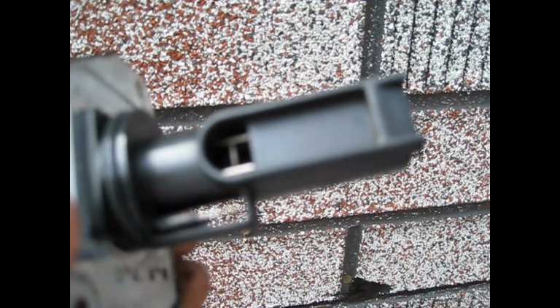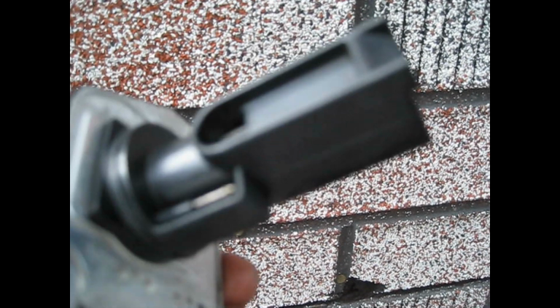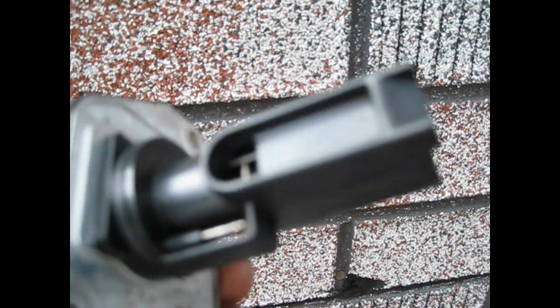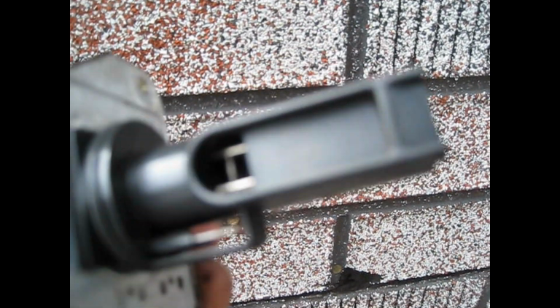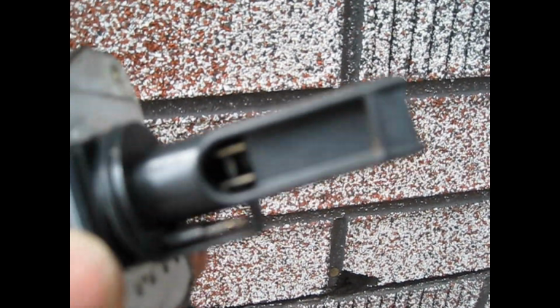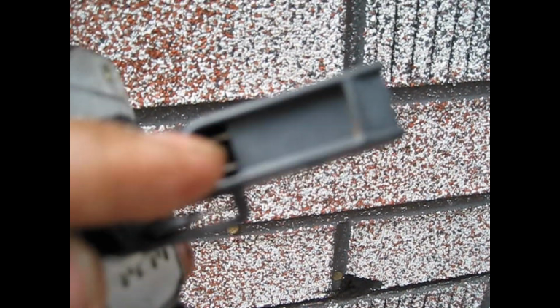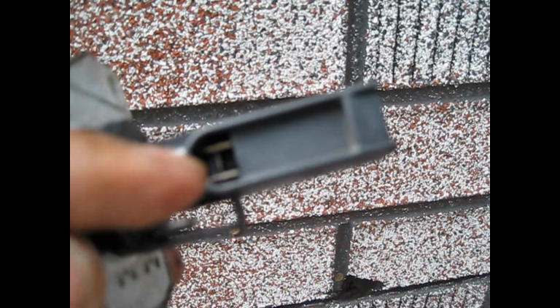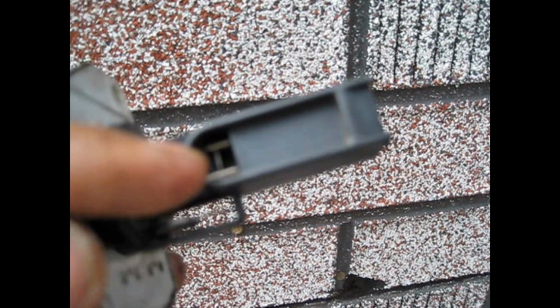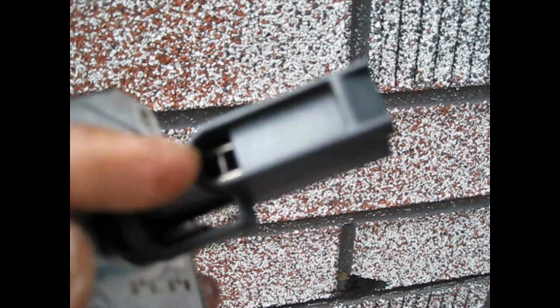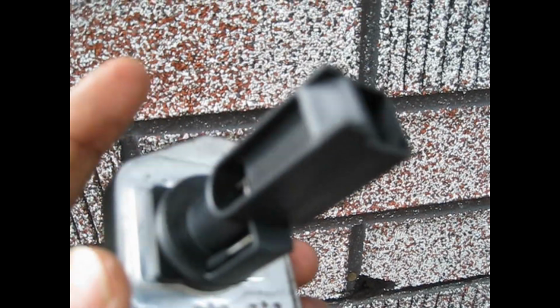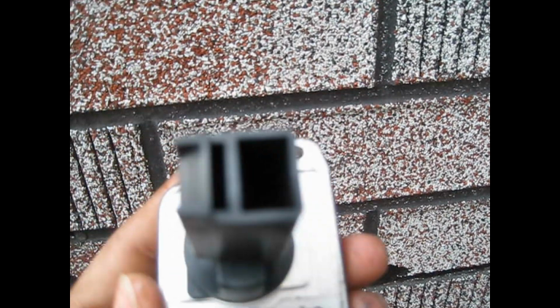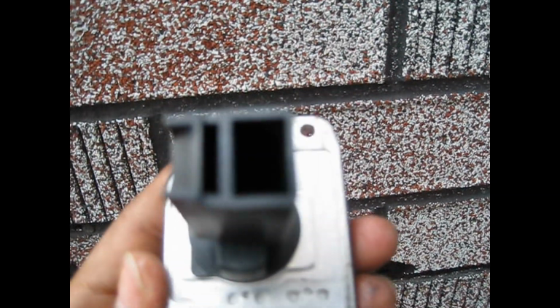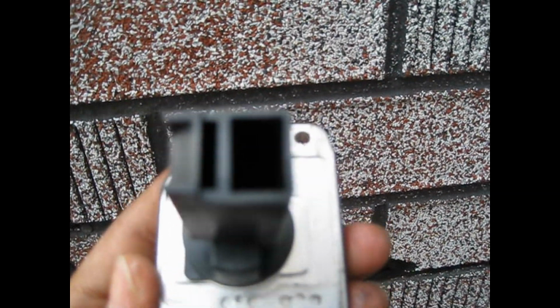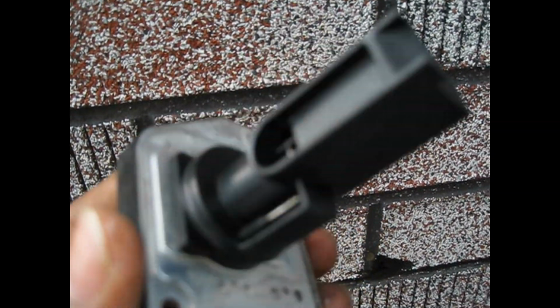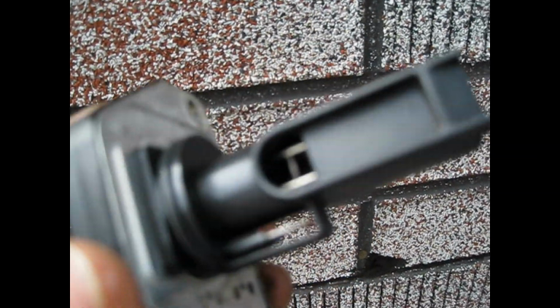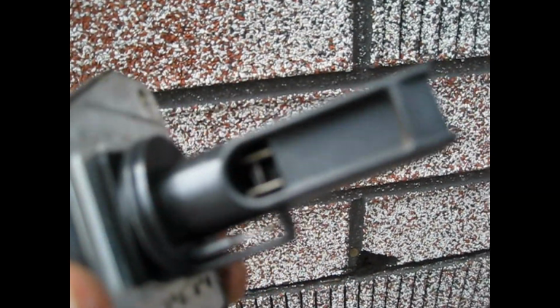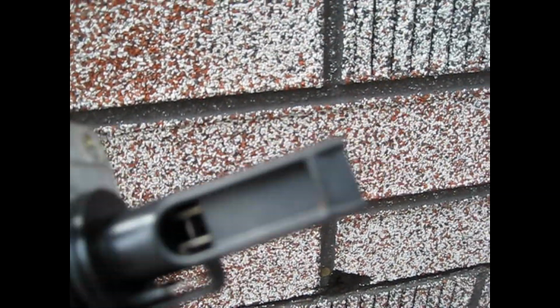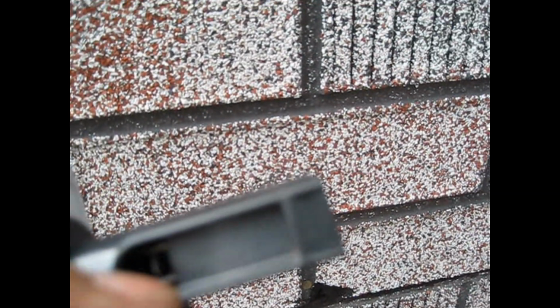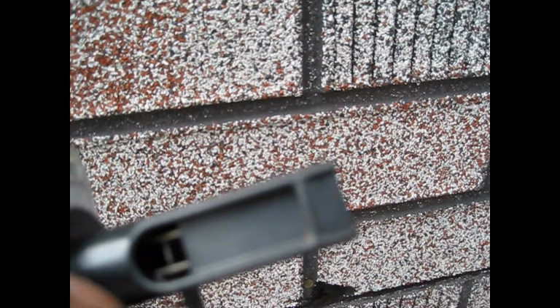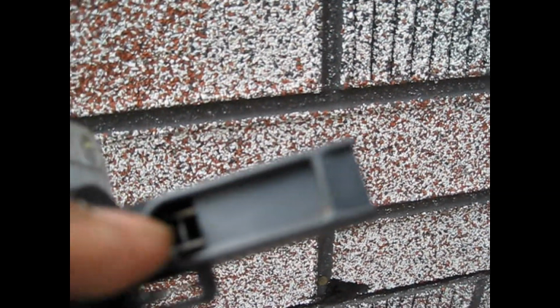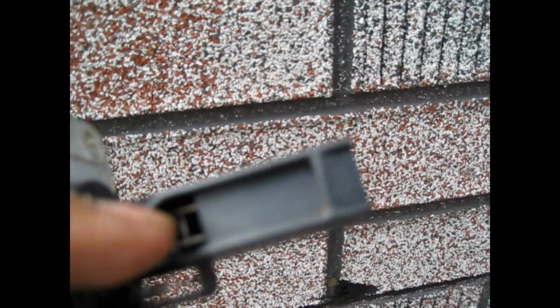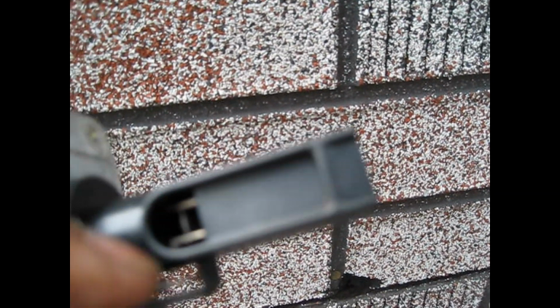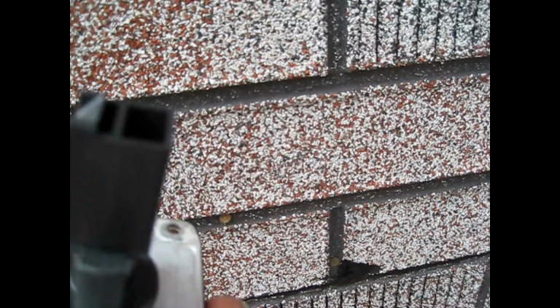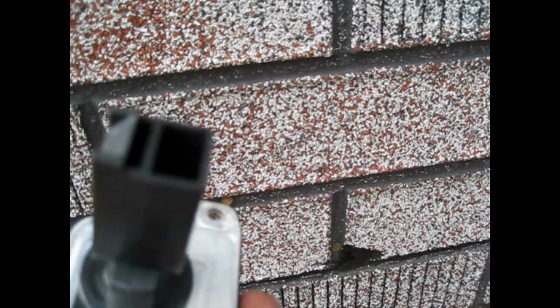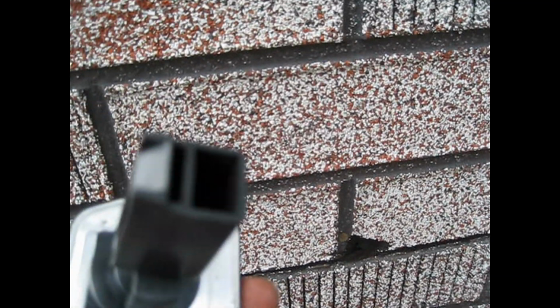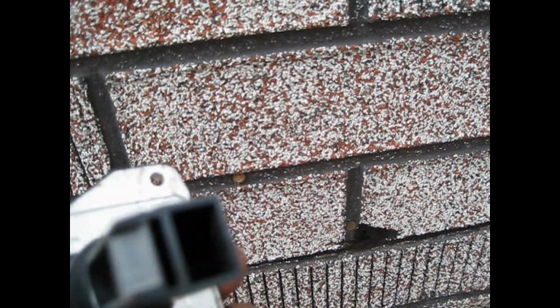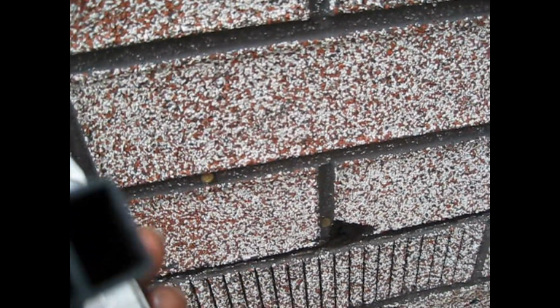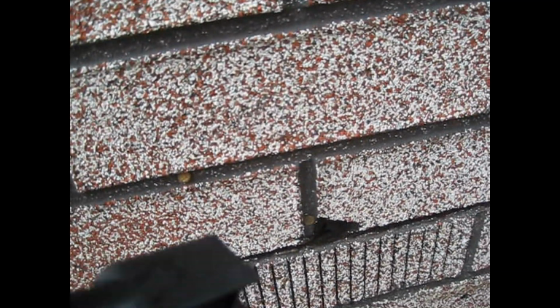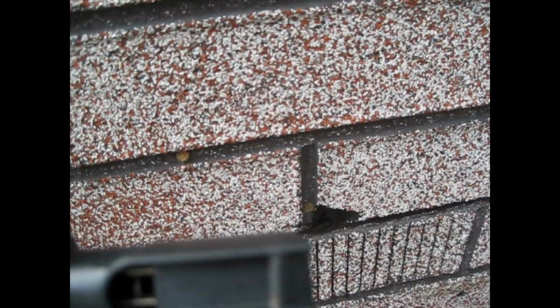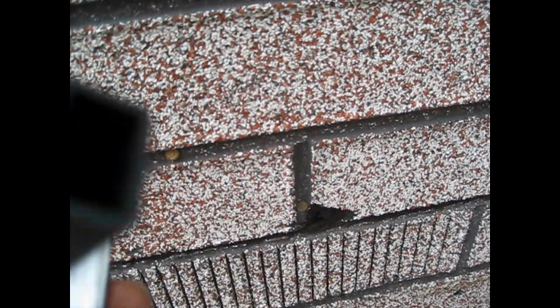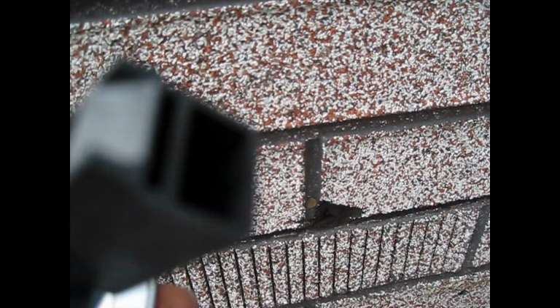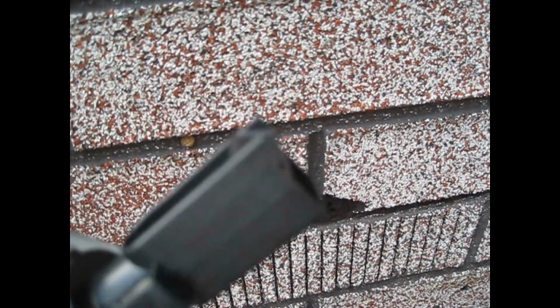Okay, on this sensor there are three parts you got to clean: one here, one inside, and one on top. So you want to clean this, let it air dry, and put it back together.